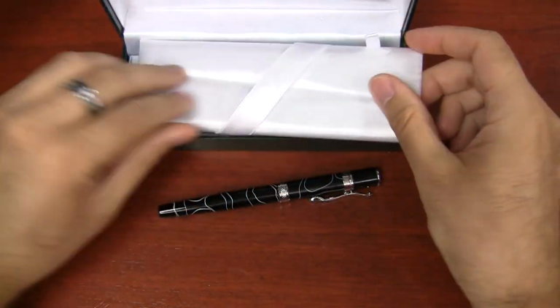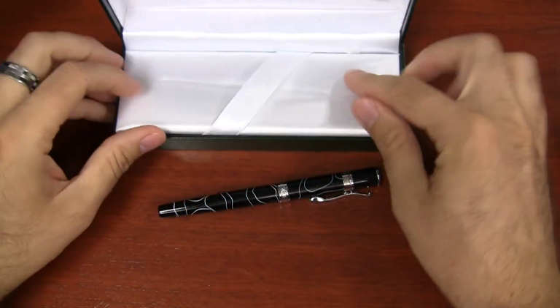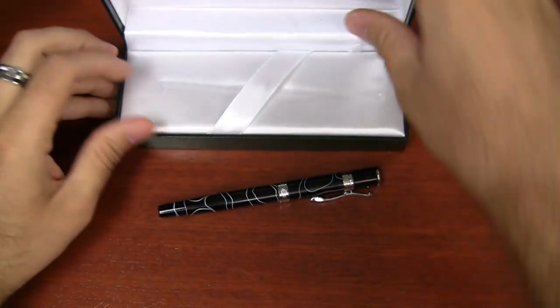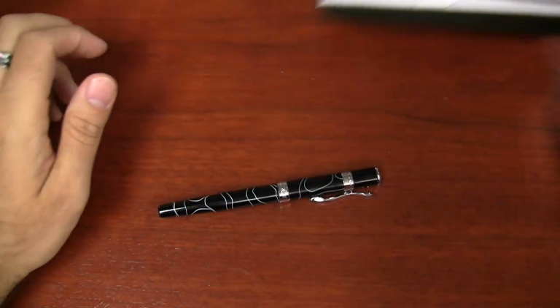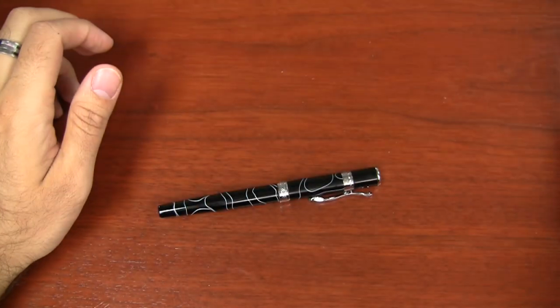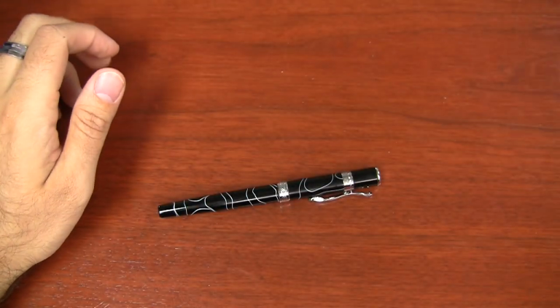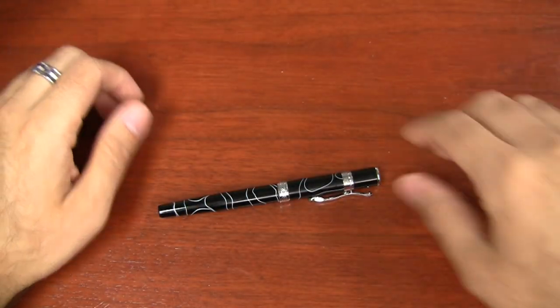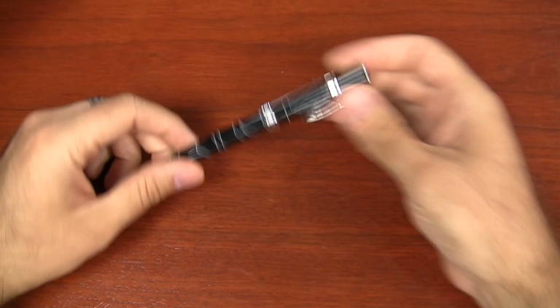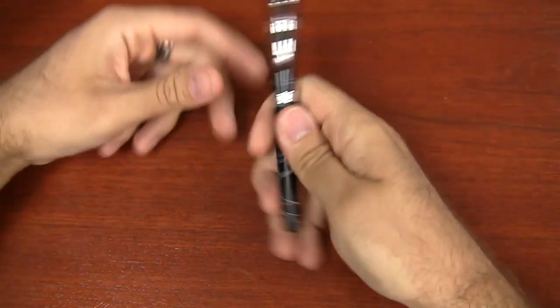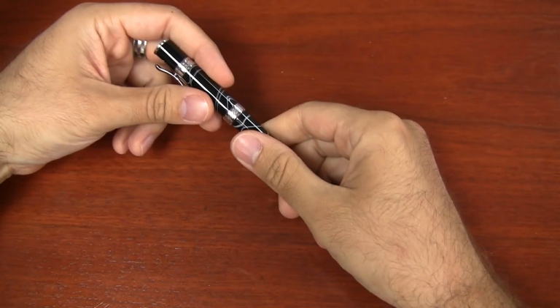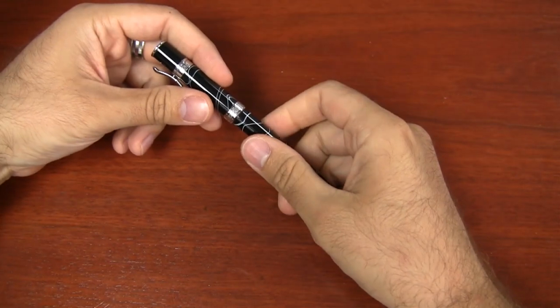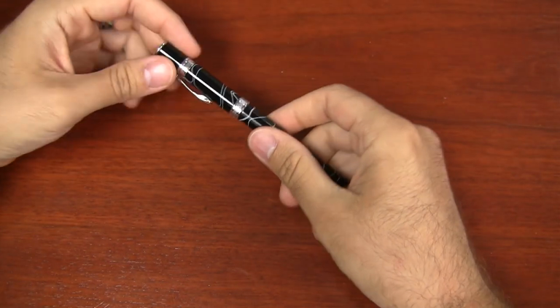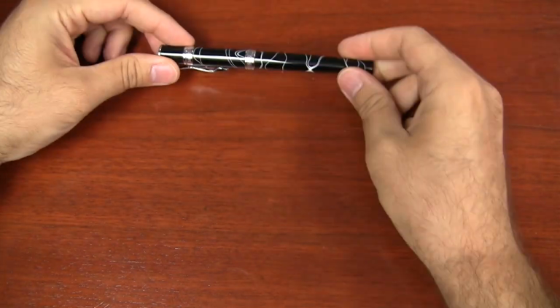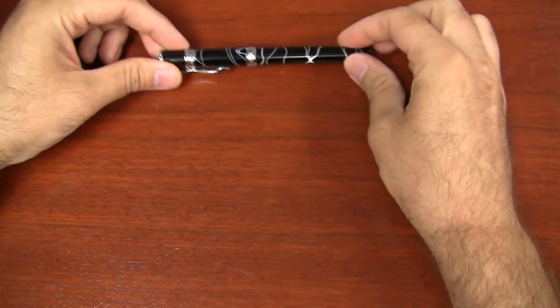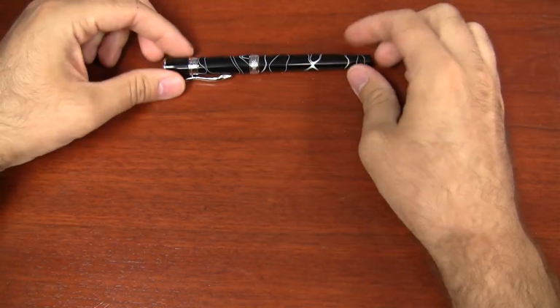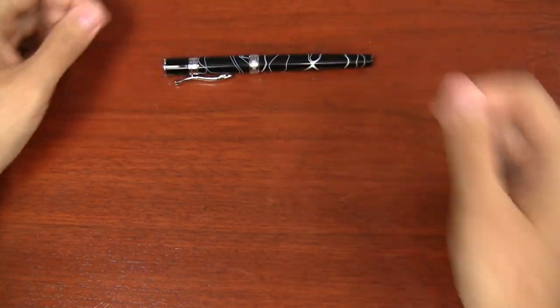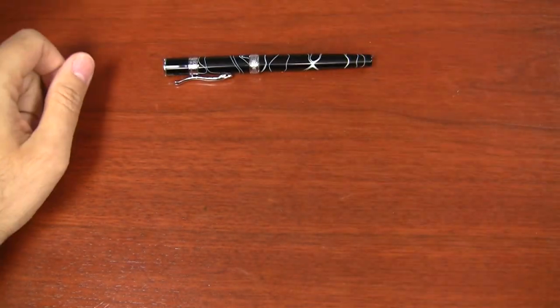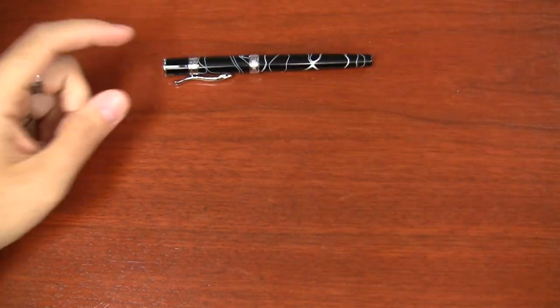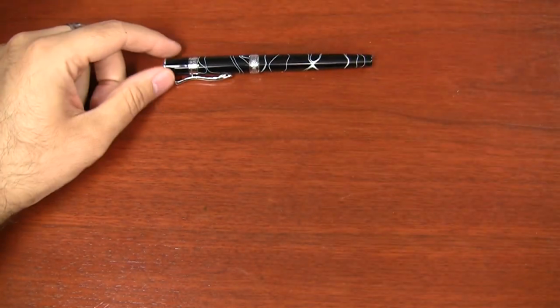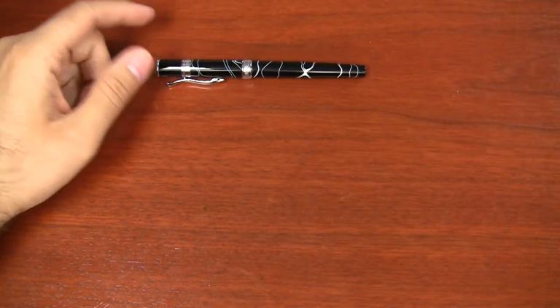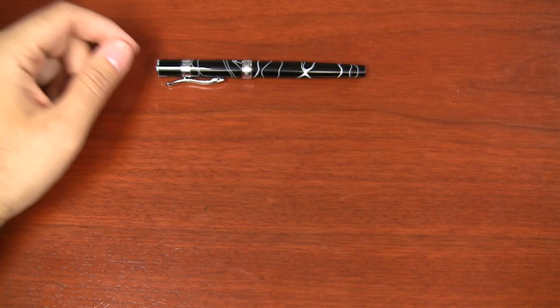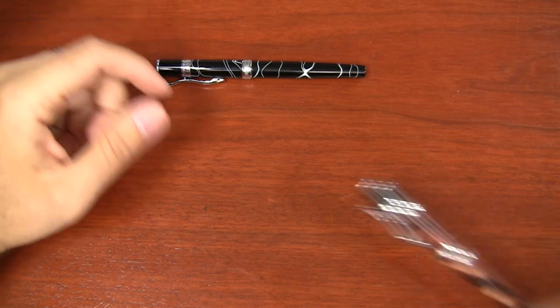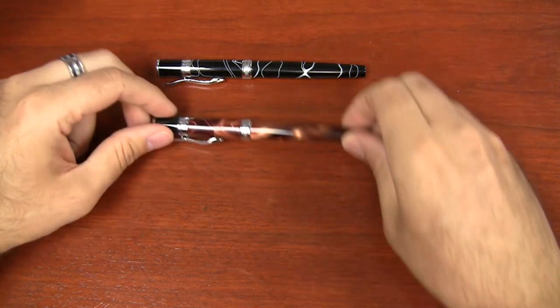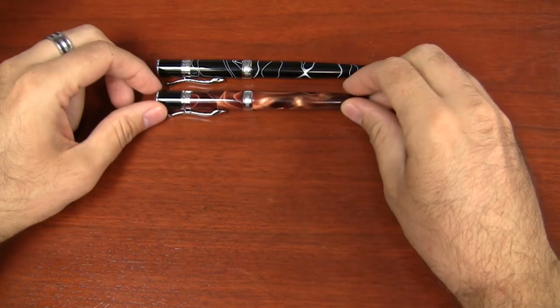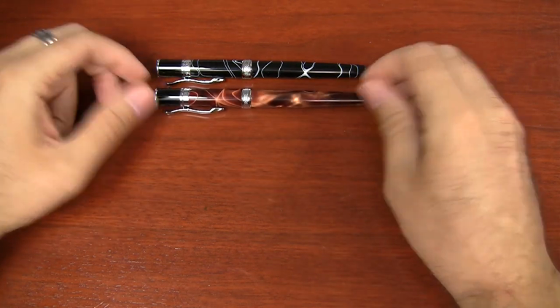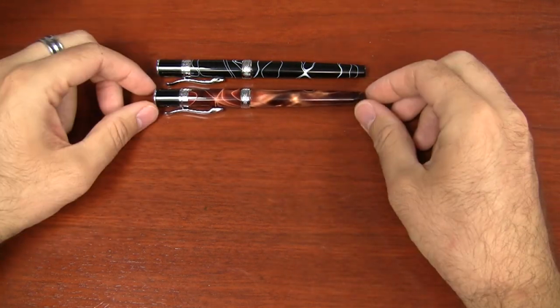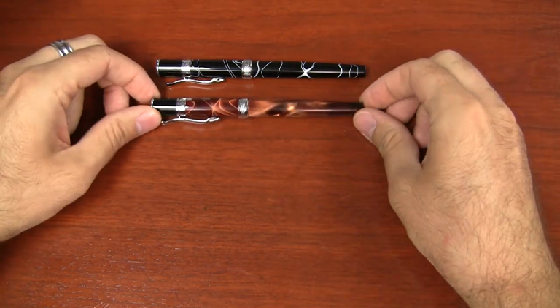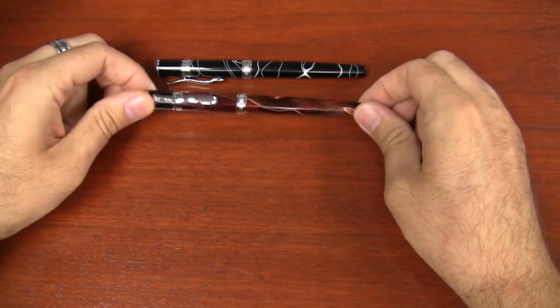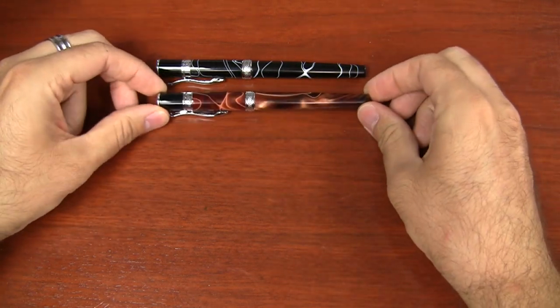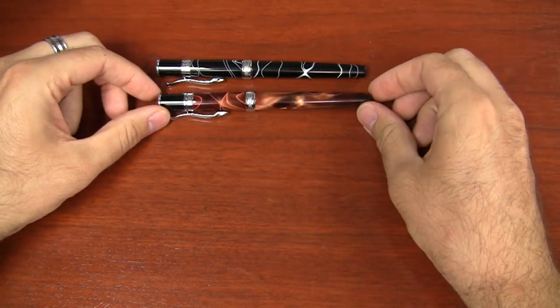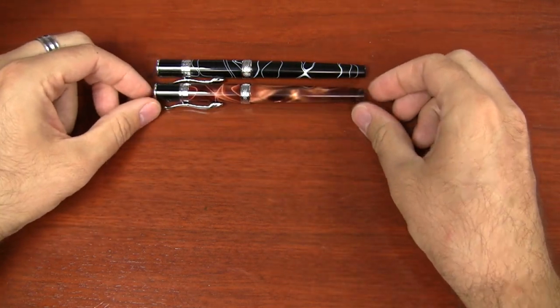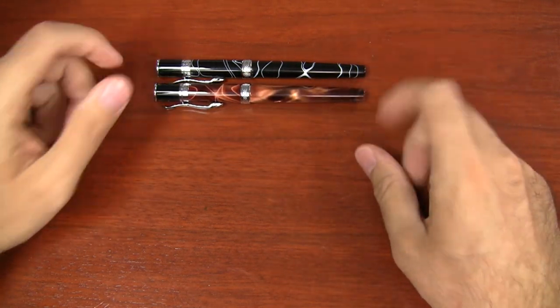And then here is the pen itself. There are five different colors. You've got the black, which has kind of a white swirl. You've got brown, which is a really nice pearlescent swirl.